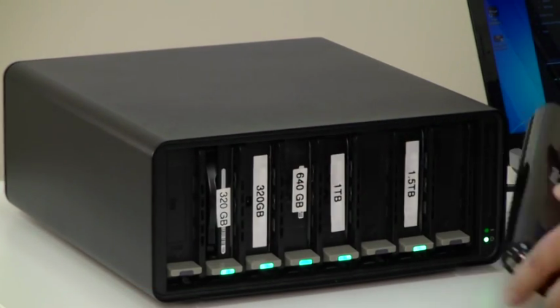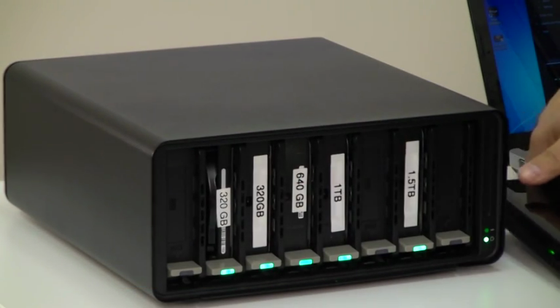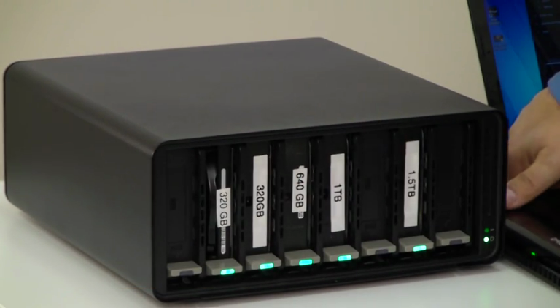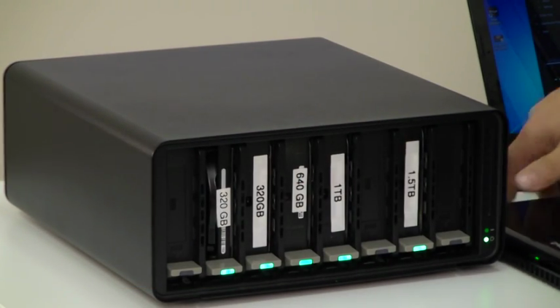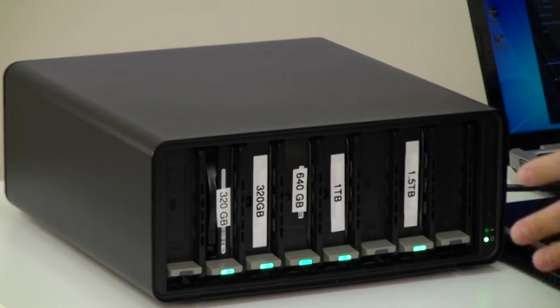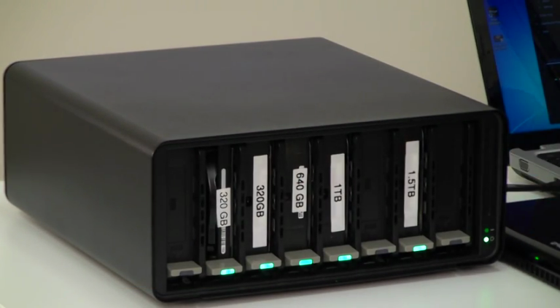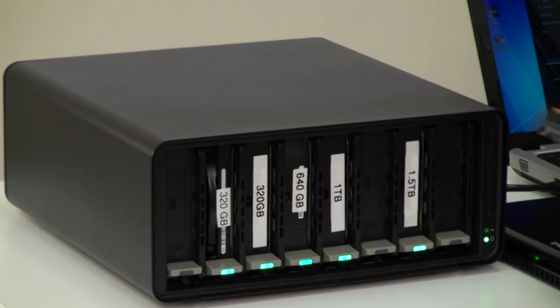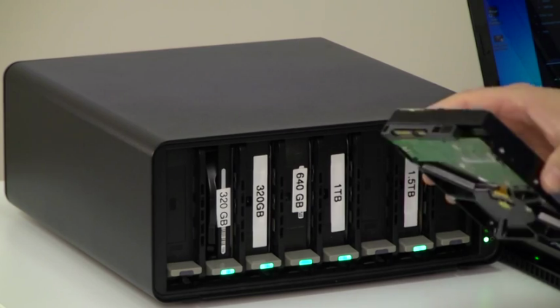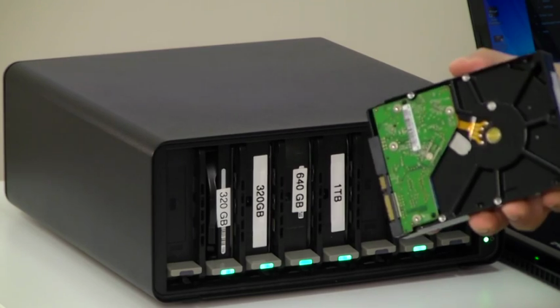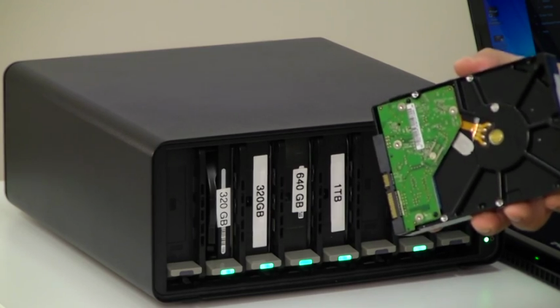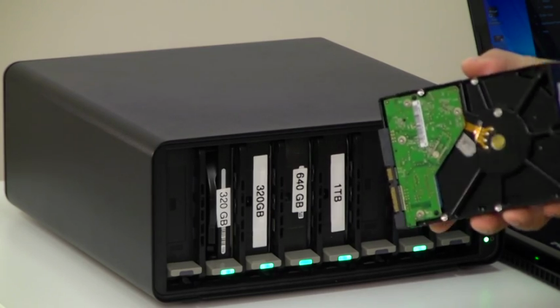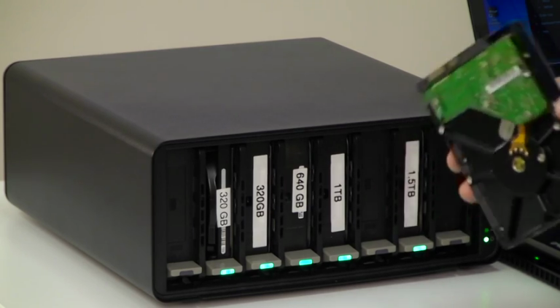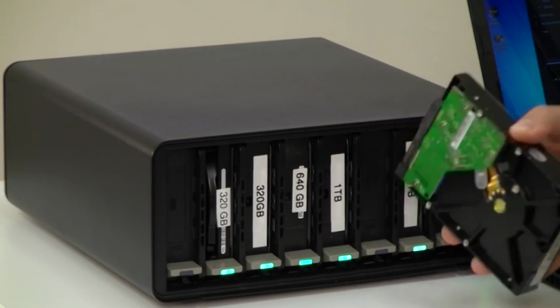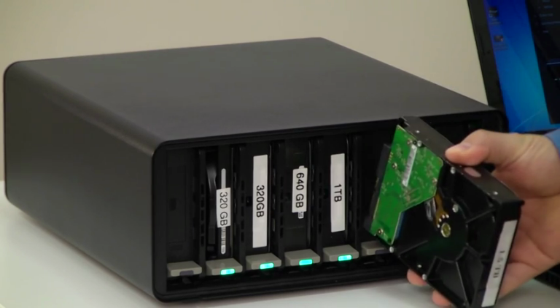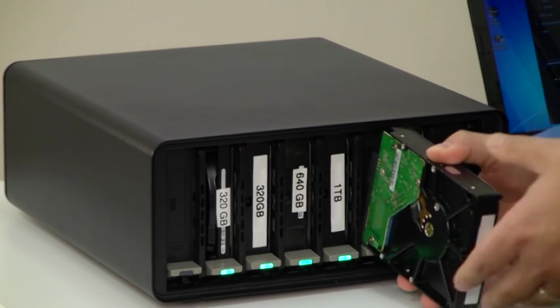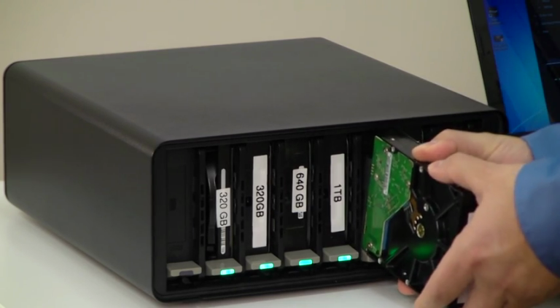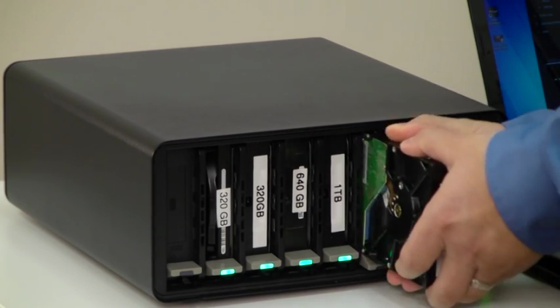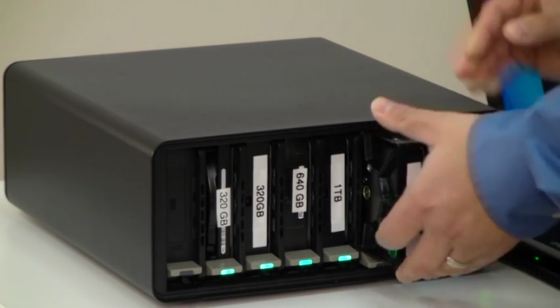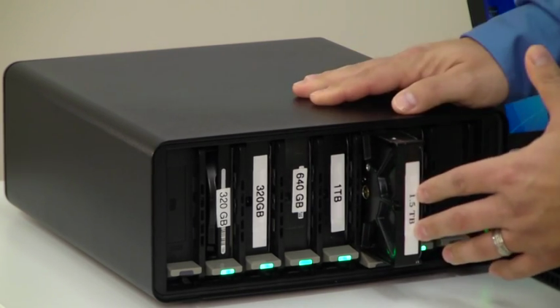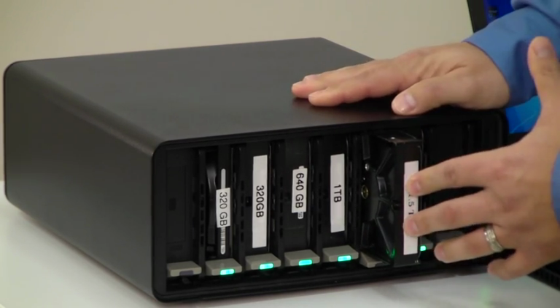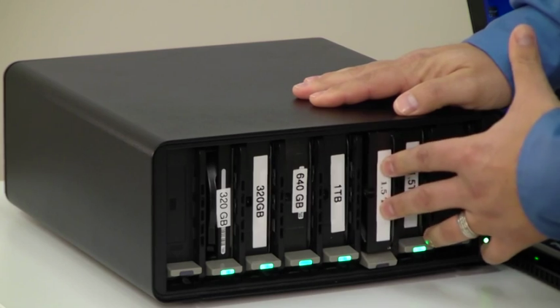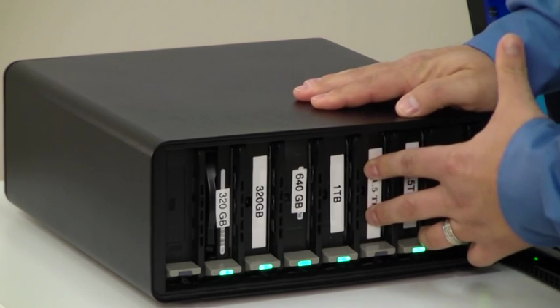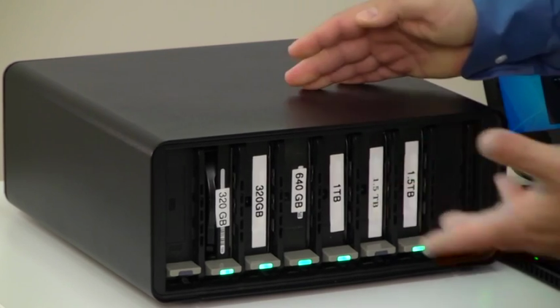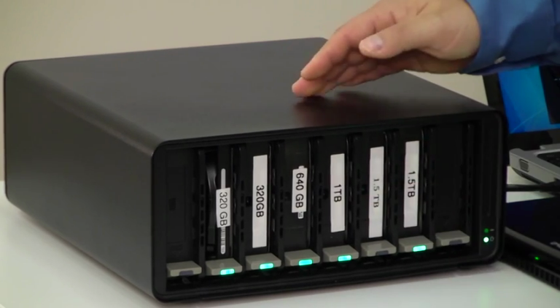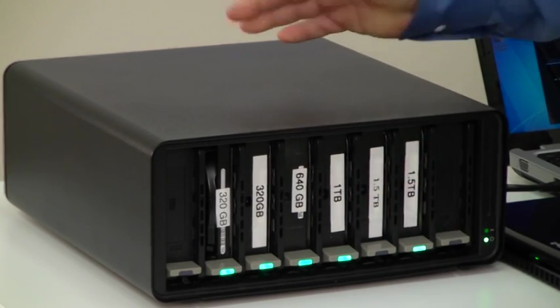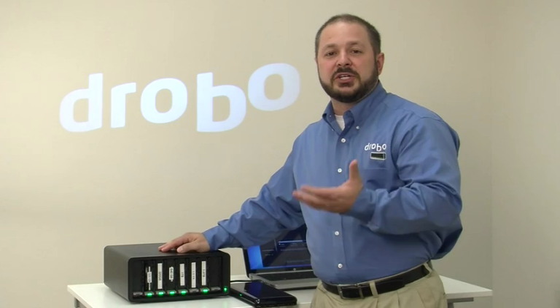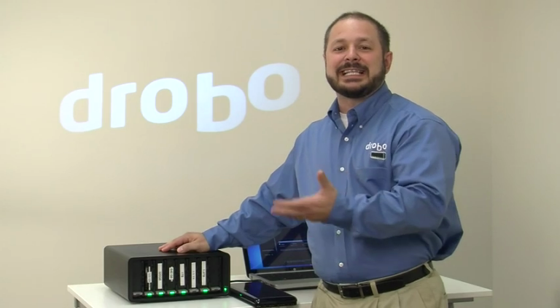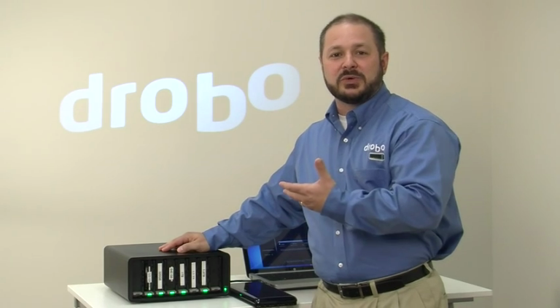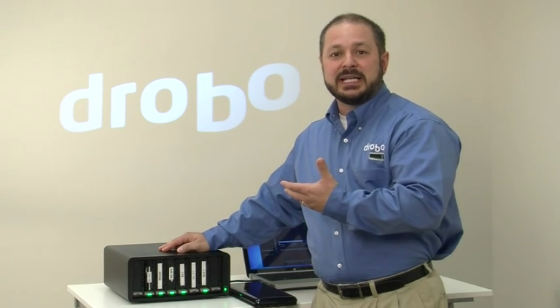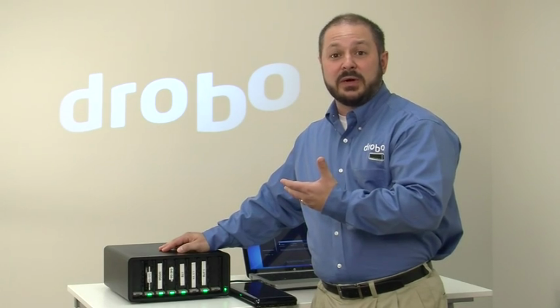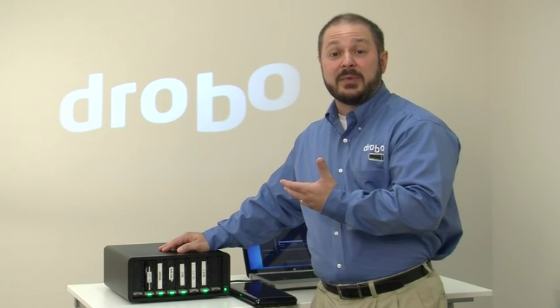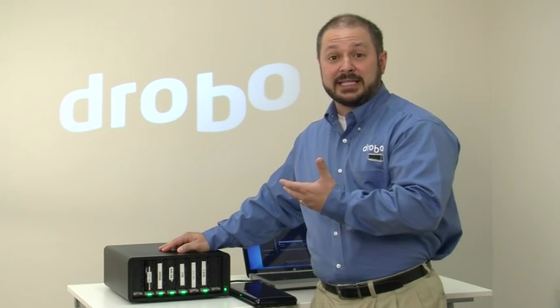It utilizes any three-and-a-half inch hard drive, as I'll show you here, and it goes into the system without any drive carriers whatsoever. I plug it in and in a matter of moments you're going to see that storage come online.